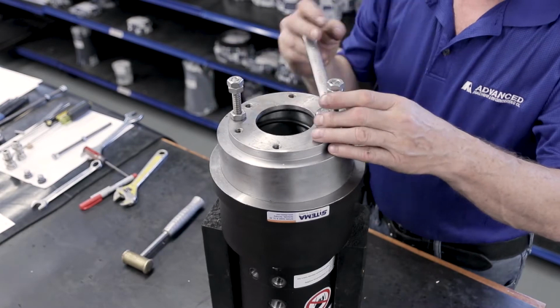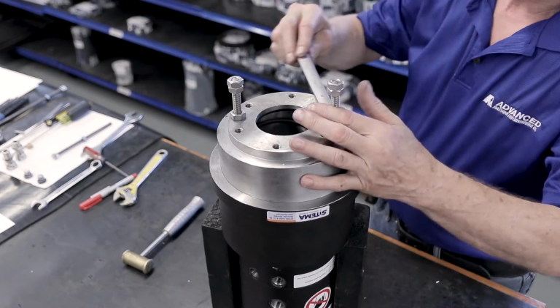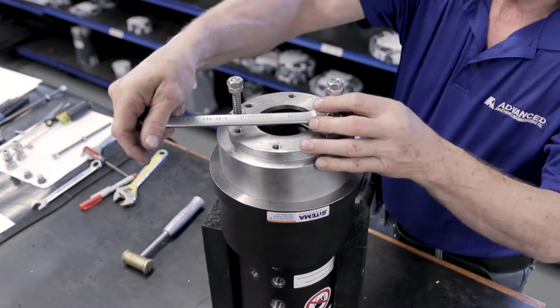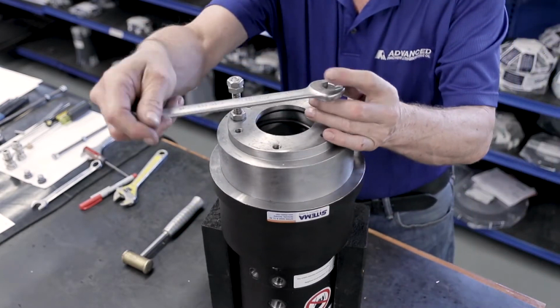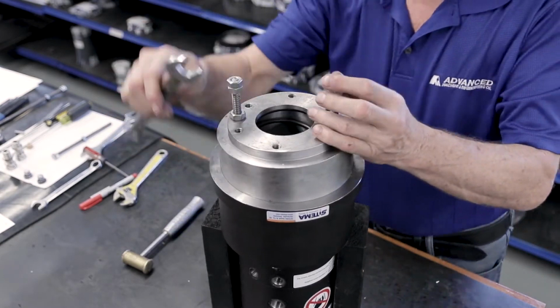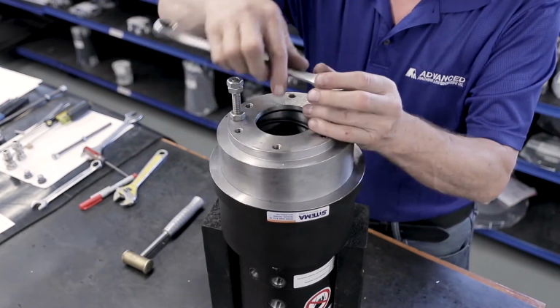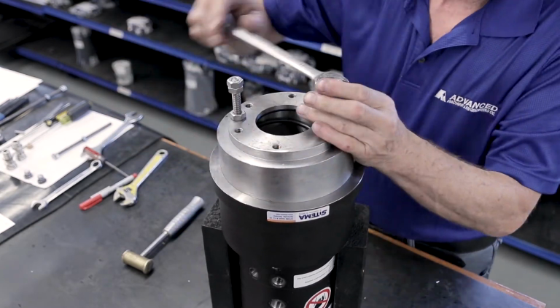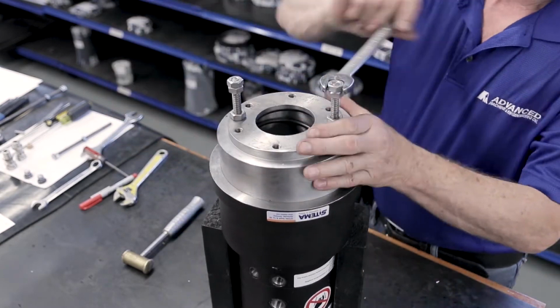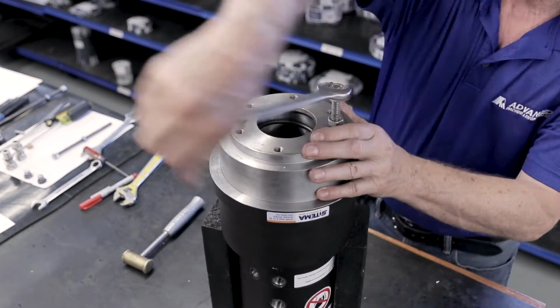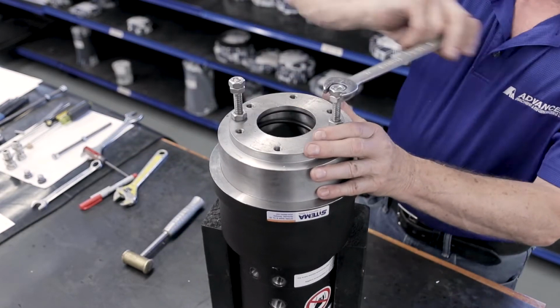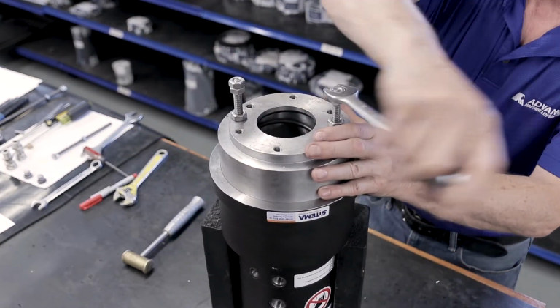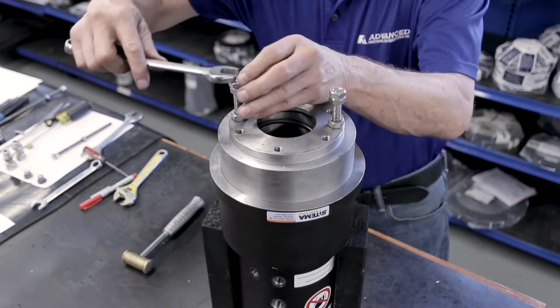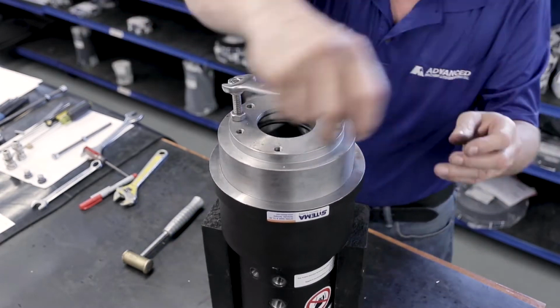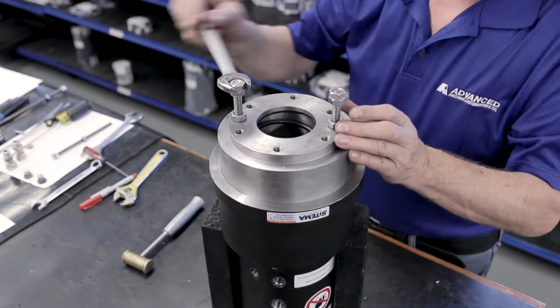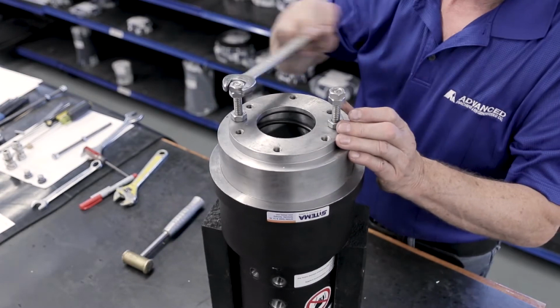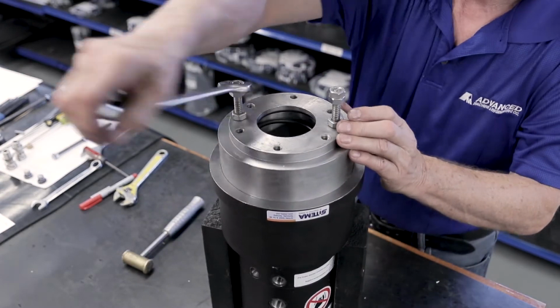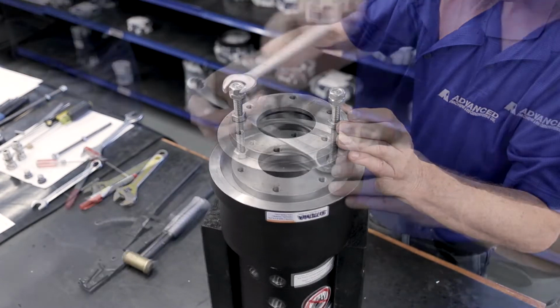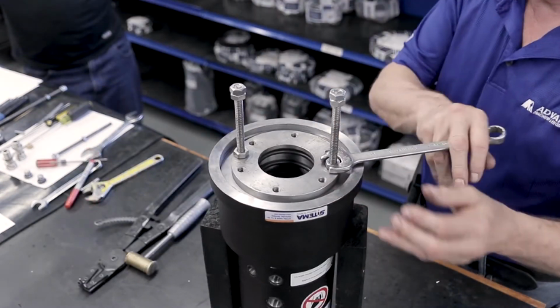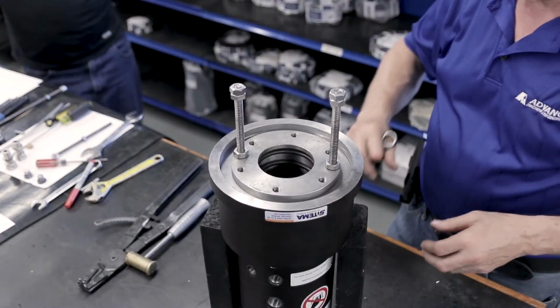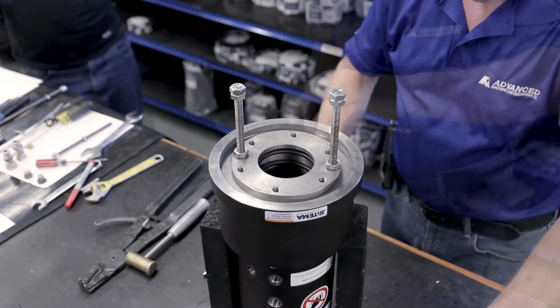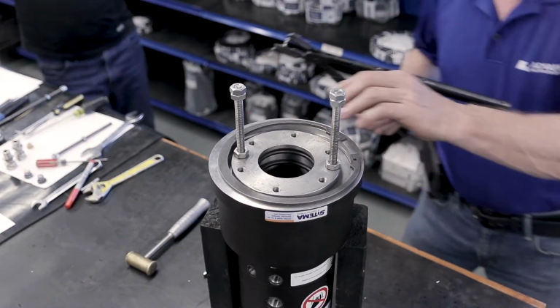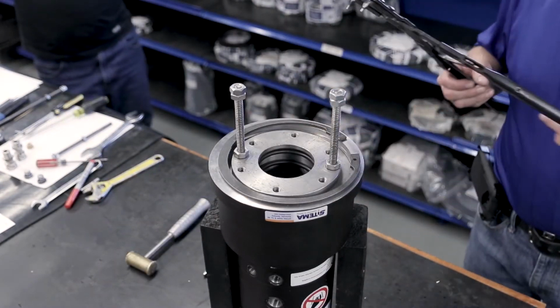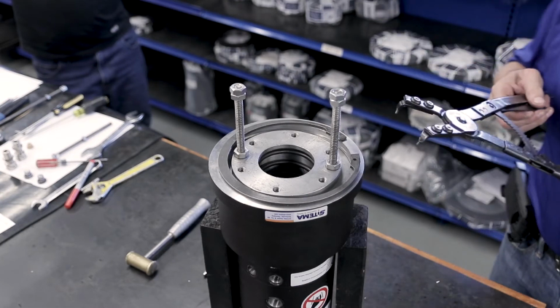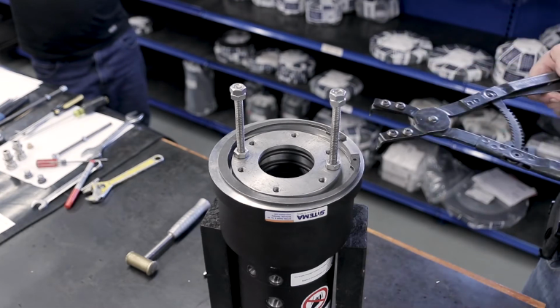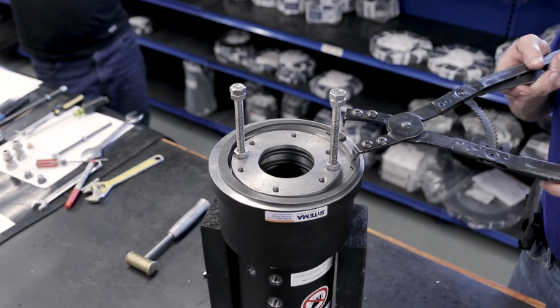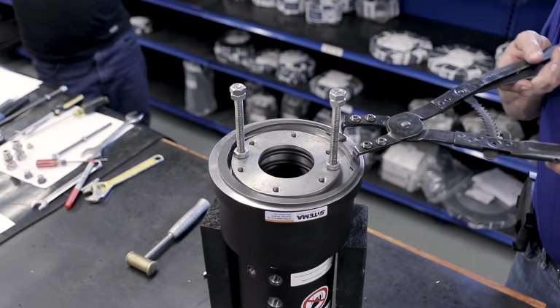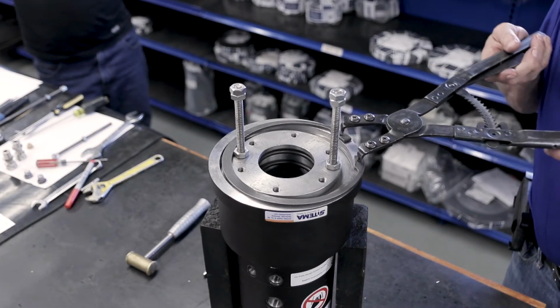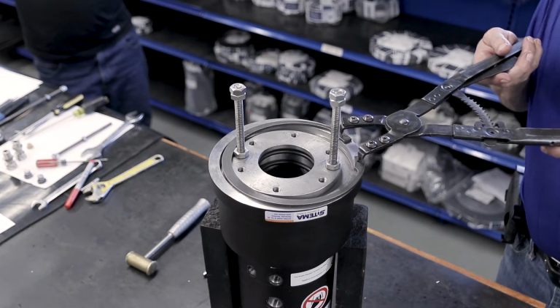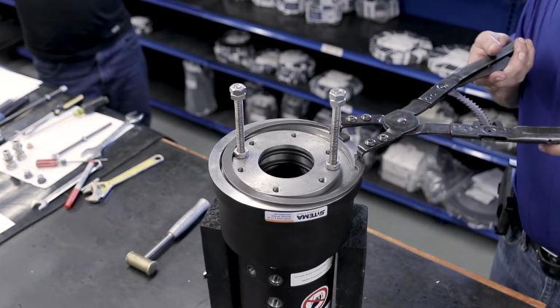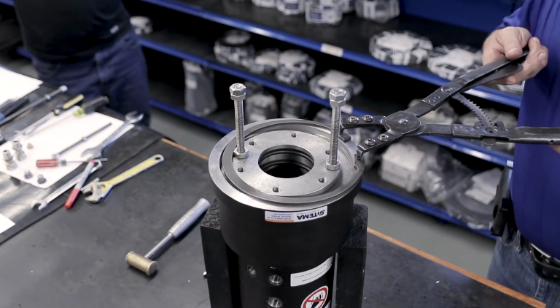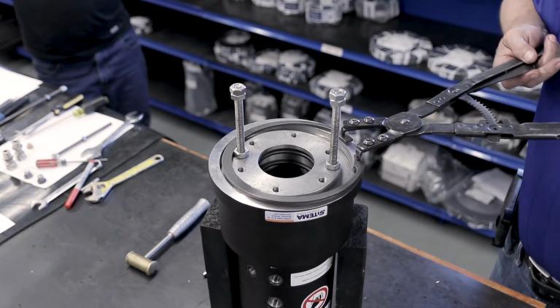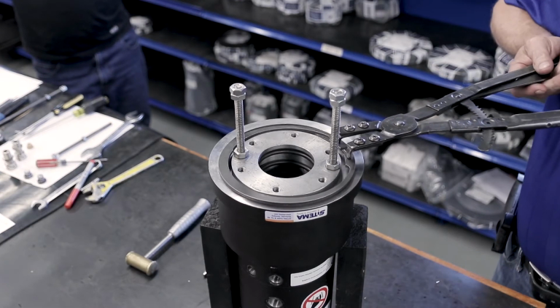Once the bolts are installed, you can now start compressing the spring using the nuts on the bolts. You only need to compress the spring enough for you to see the snap ring groove in the housing. Now you can install the snap ring into the housing.